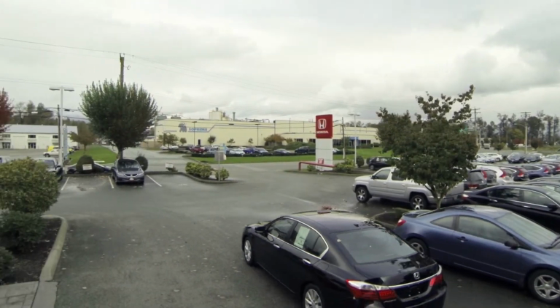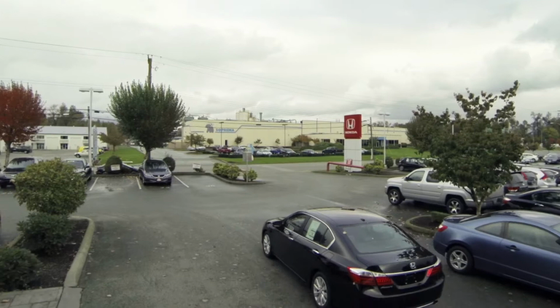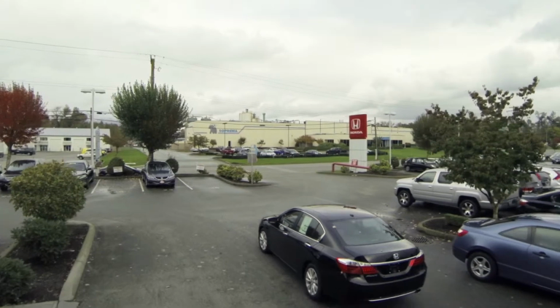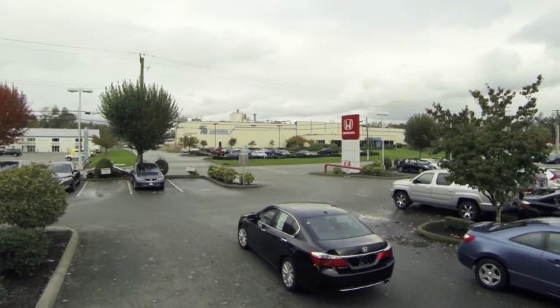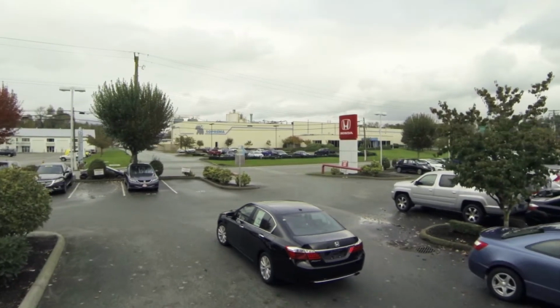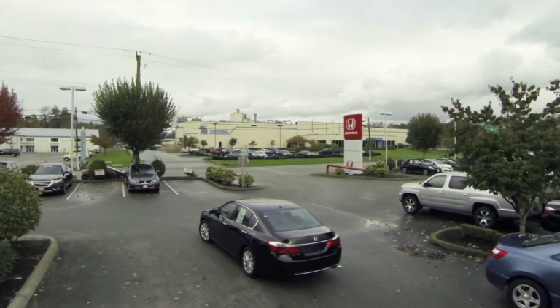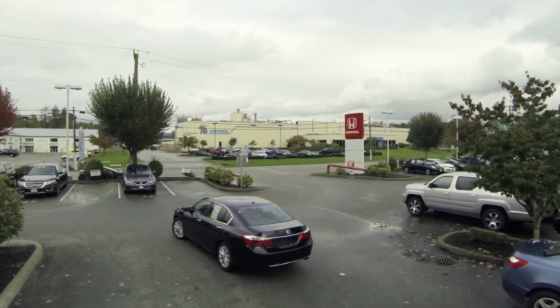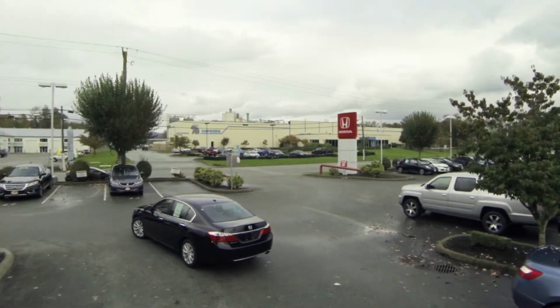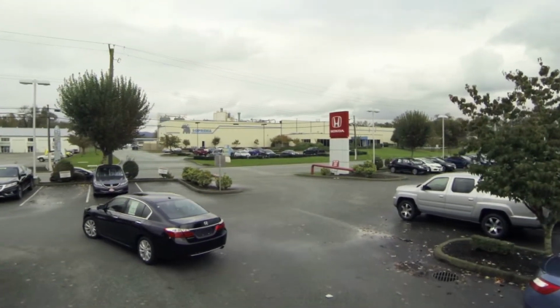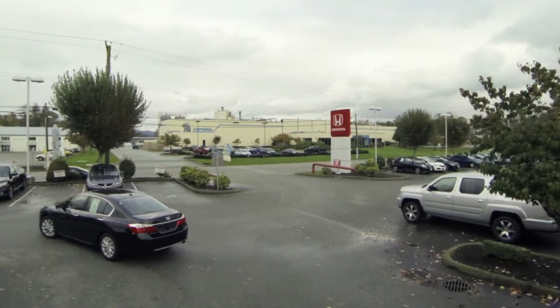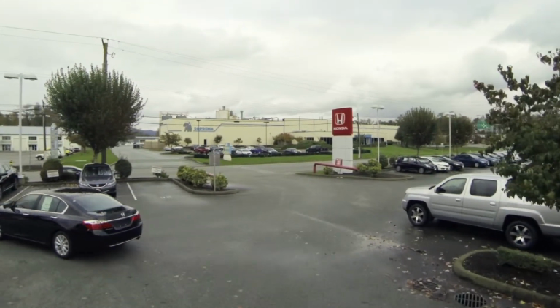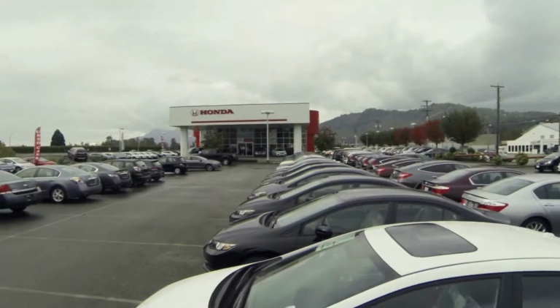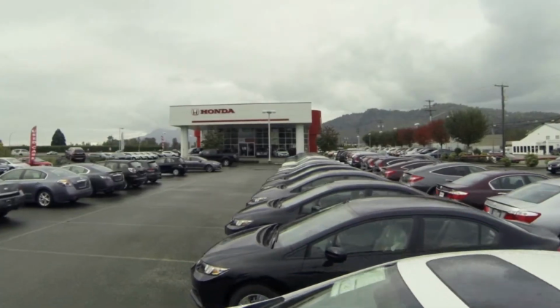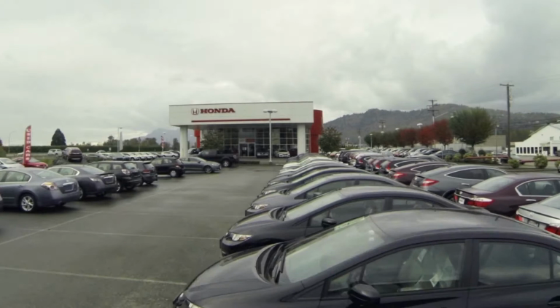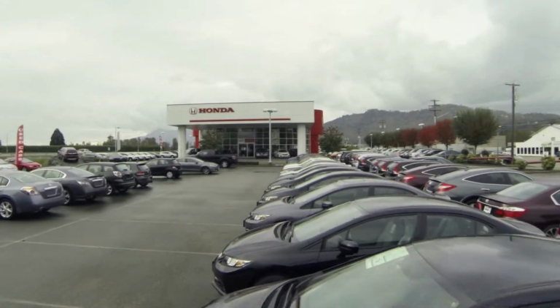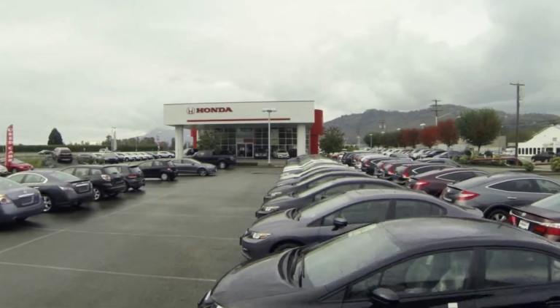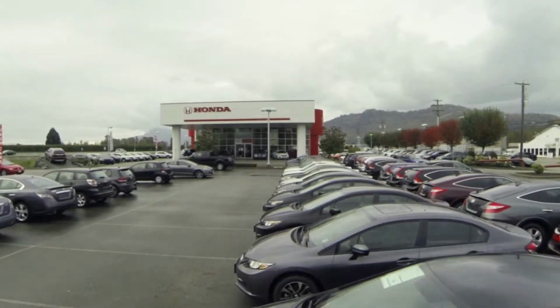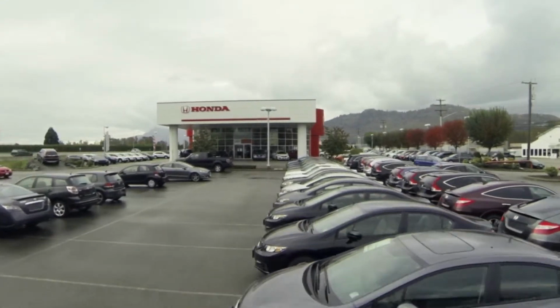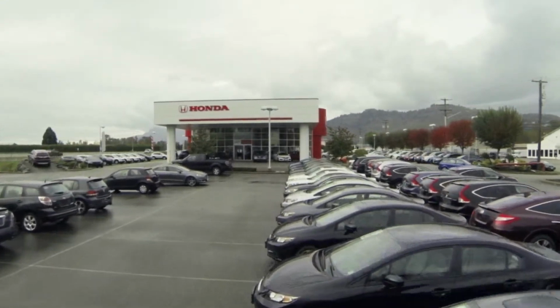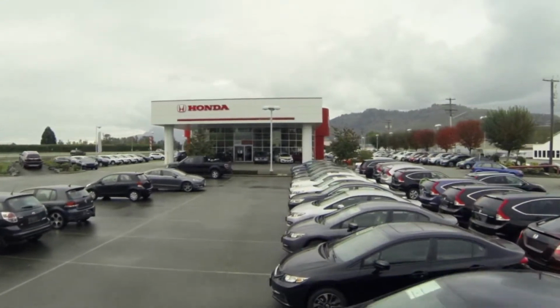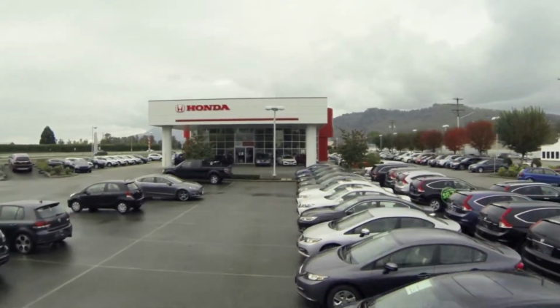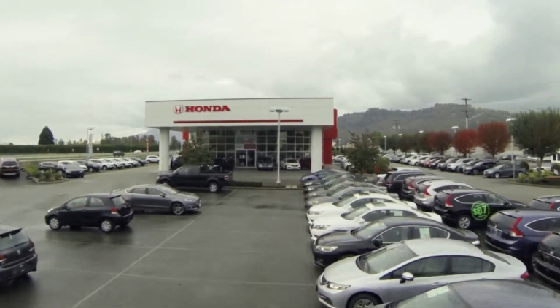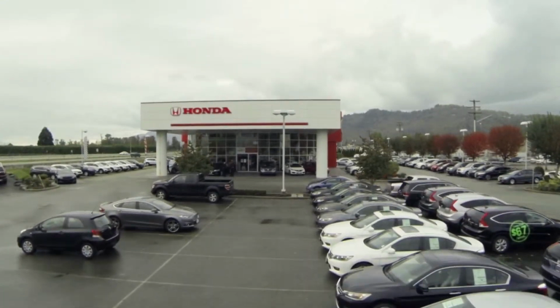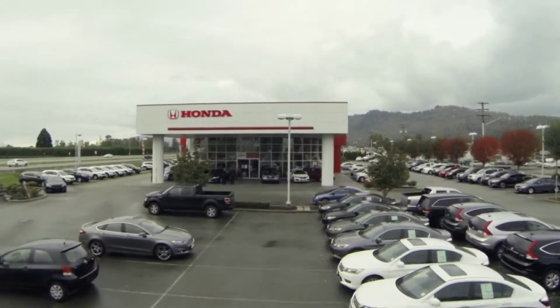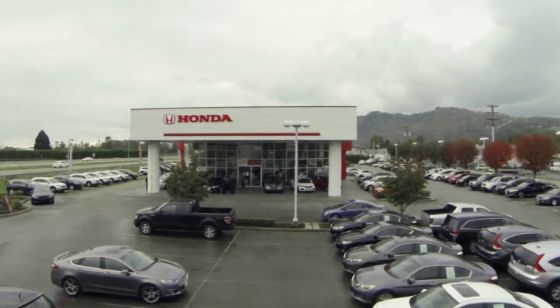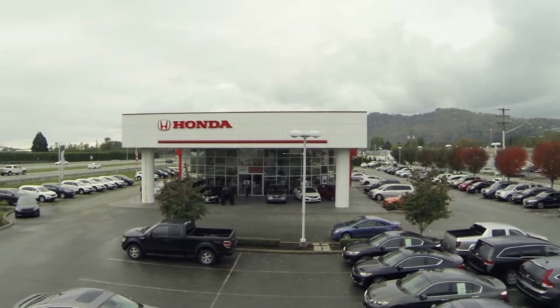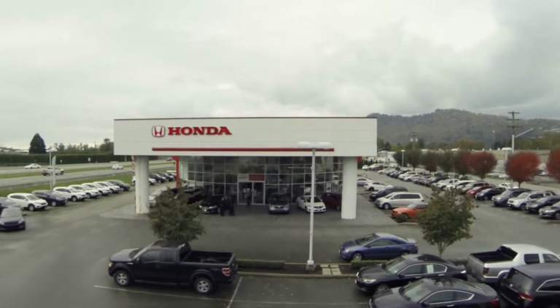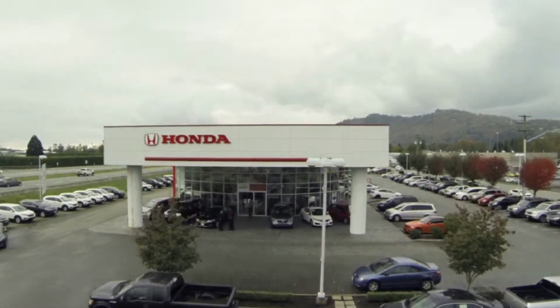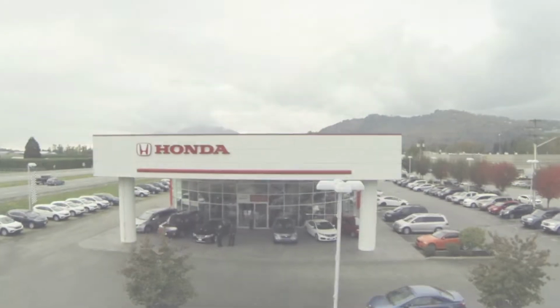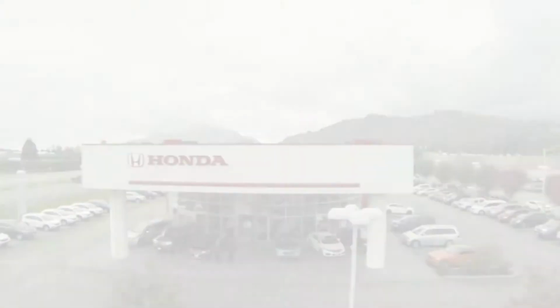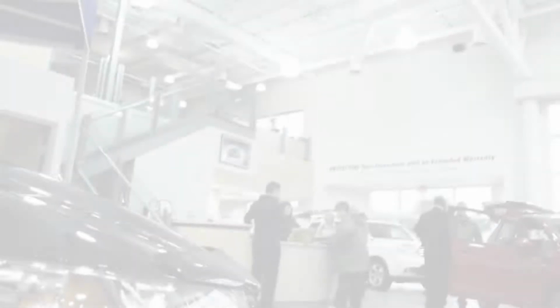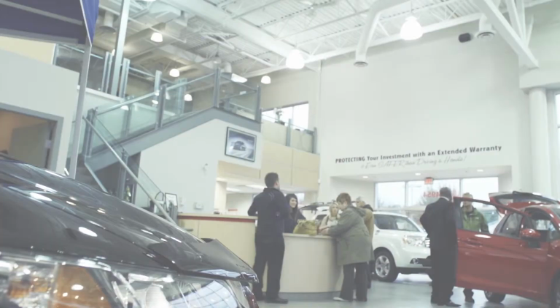We'll let you take it for a drive, we'll let you put it in your garage, make sure your groceries fit in the trunk before you take that vehicle. Honda prides itself on several things. Quality is one of the main things, dependability, reliability, and of course safety.